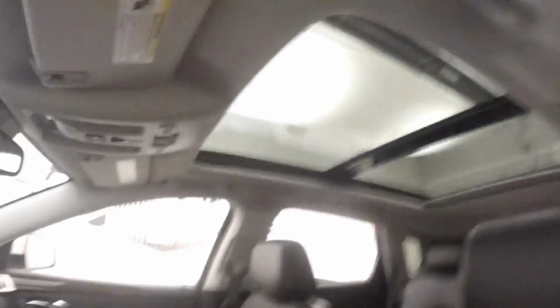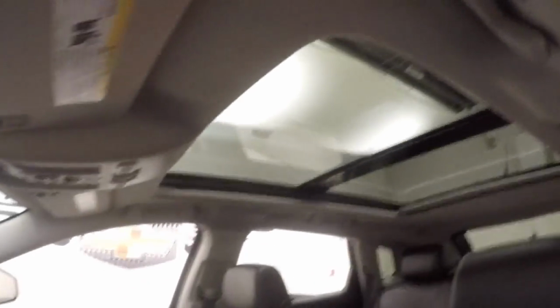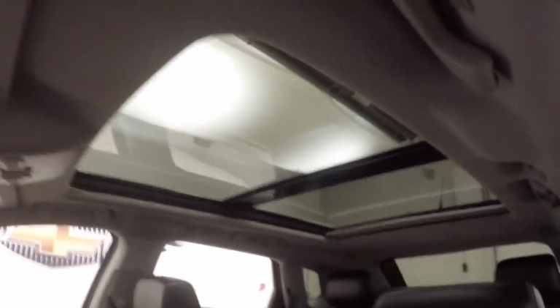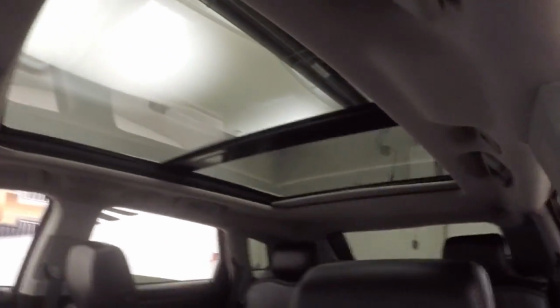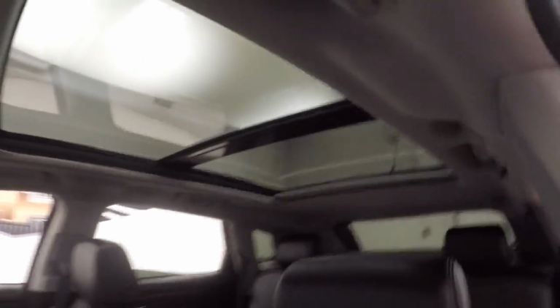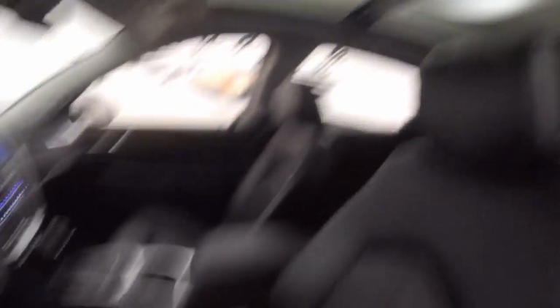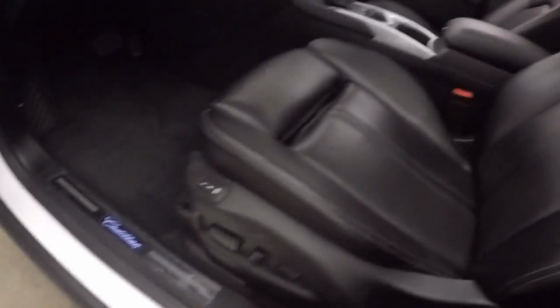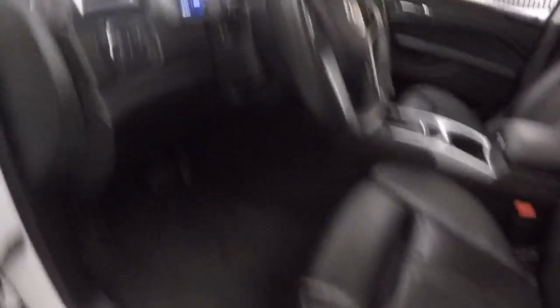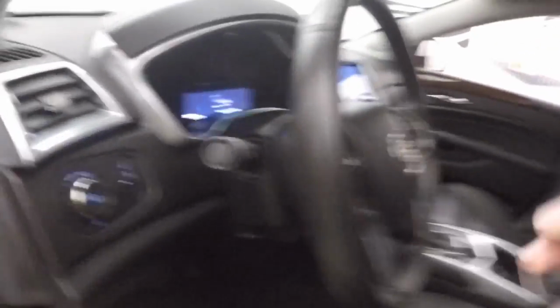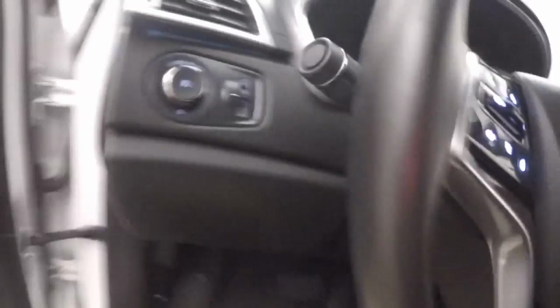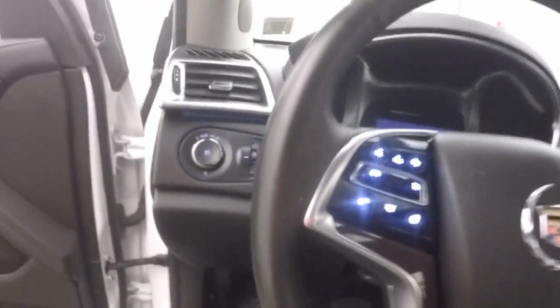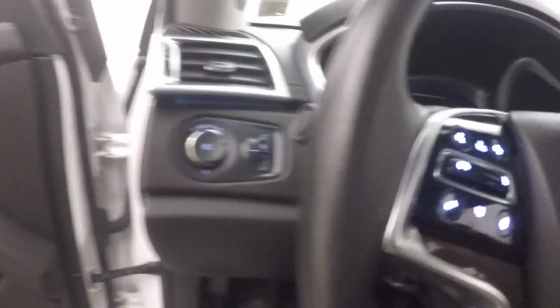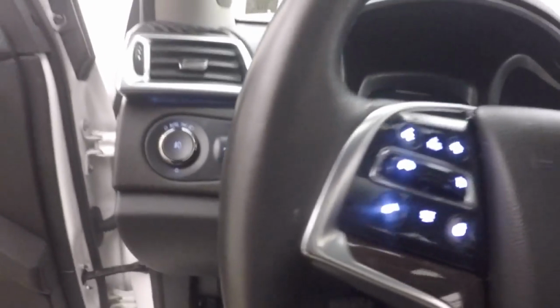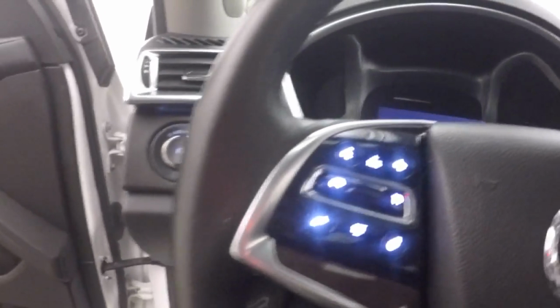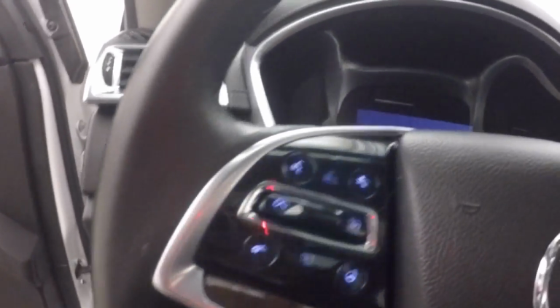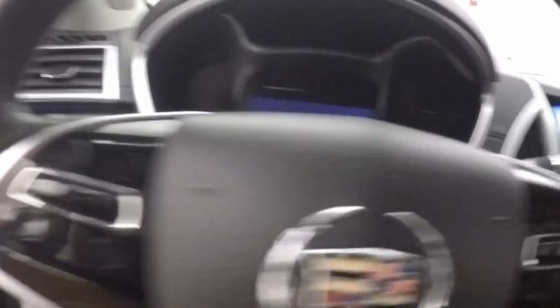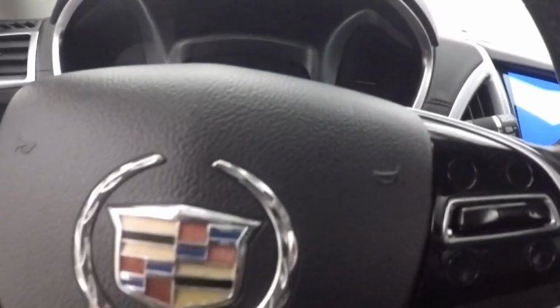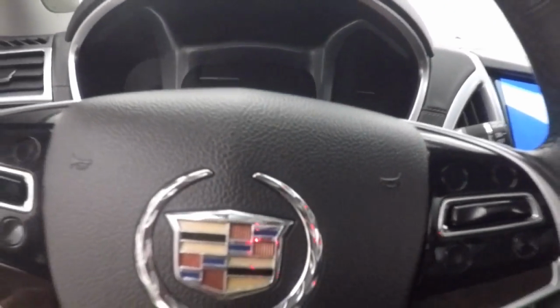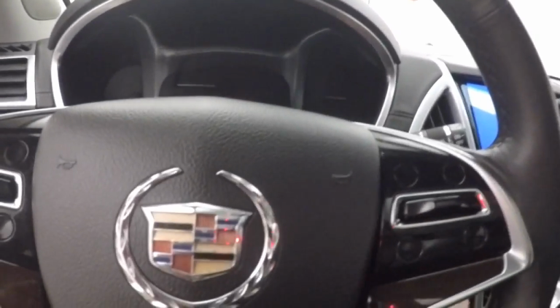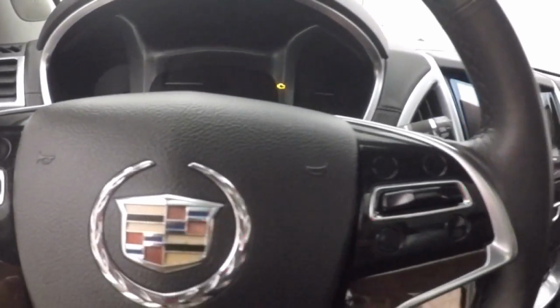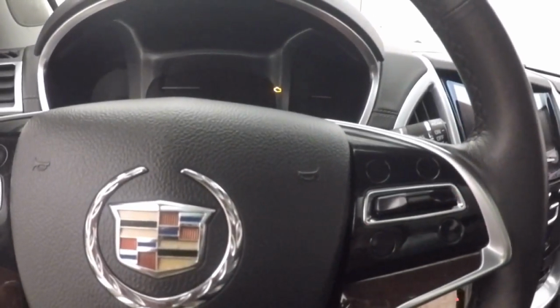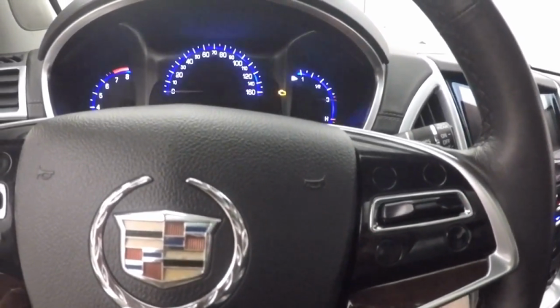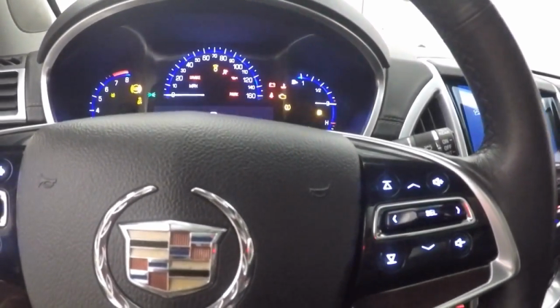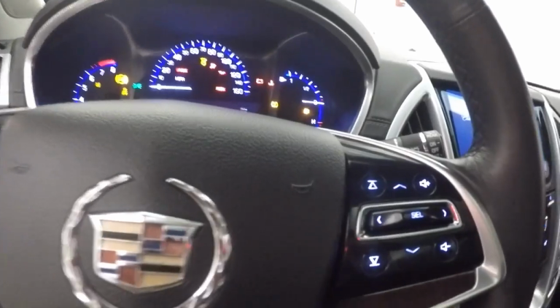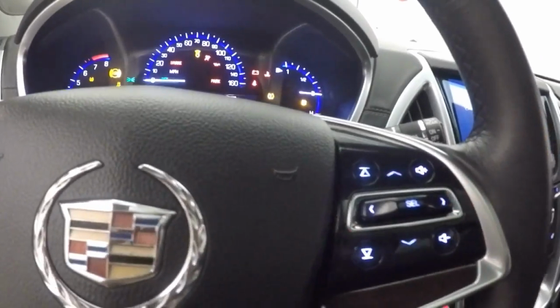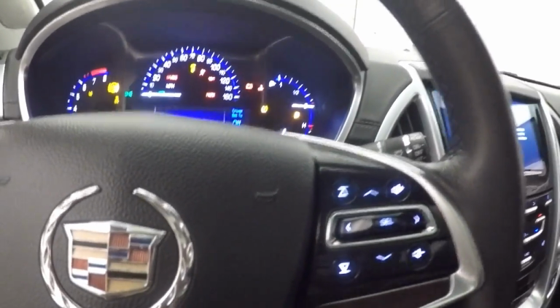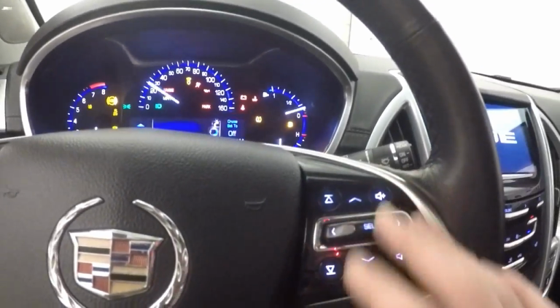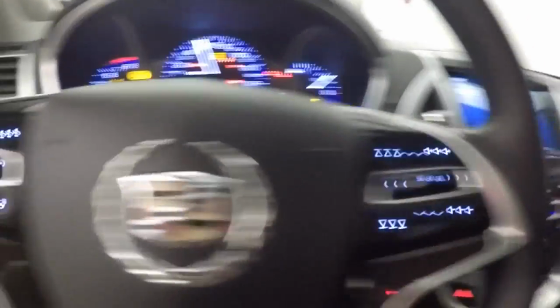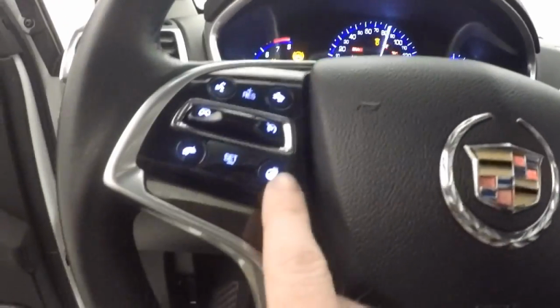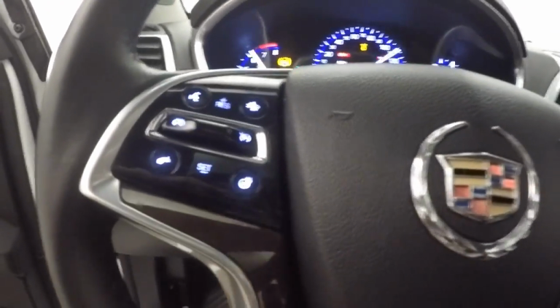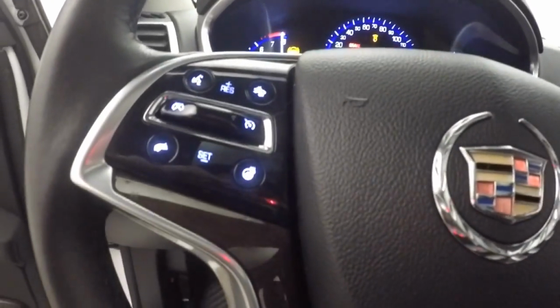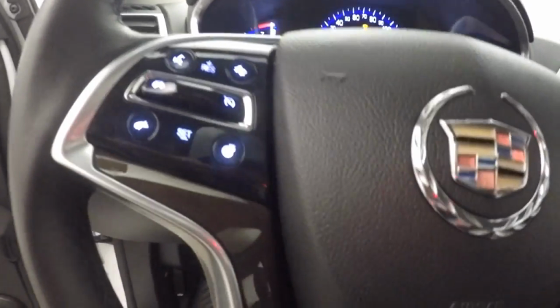Nice large panoramic sunroof. Power seats. Cruise control, Bluetooth stereo, as well as your heated steering wheel button.